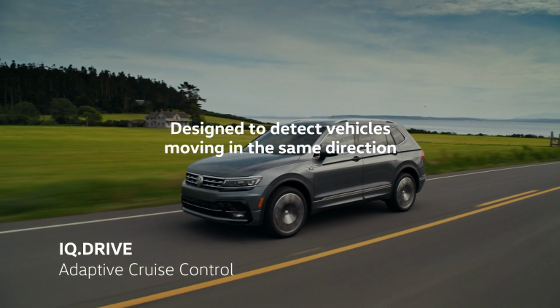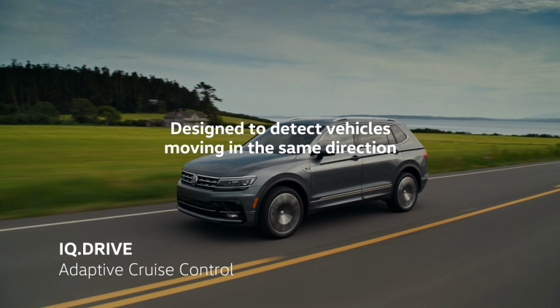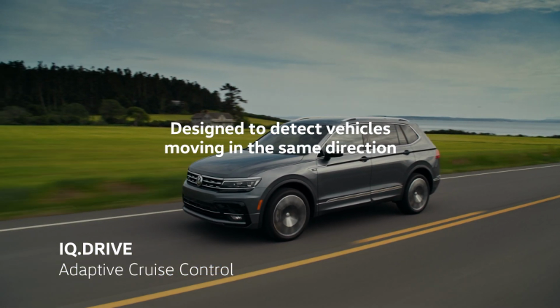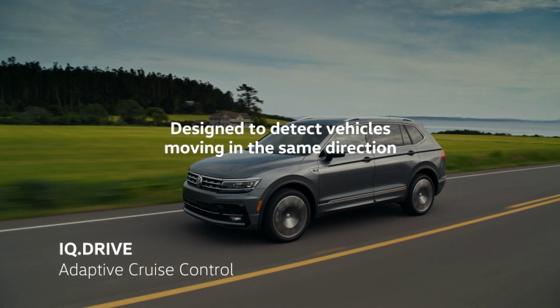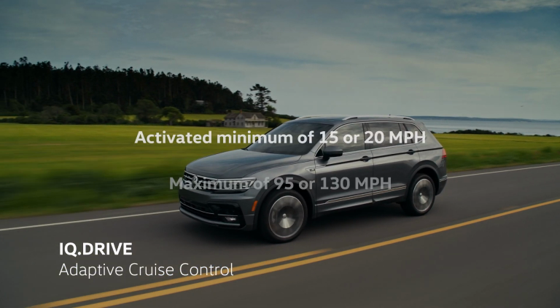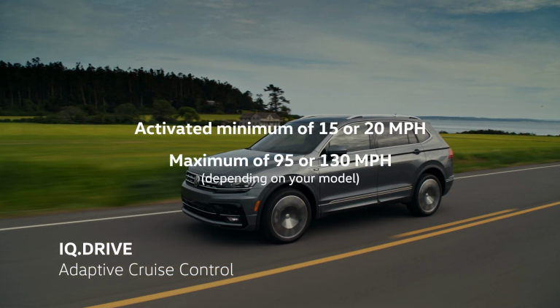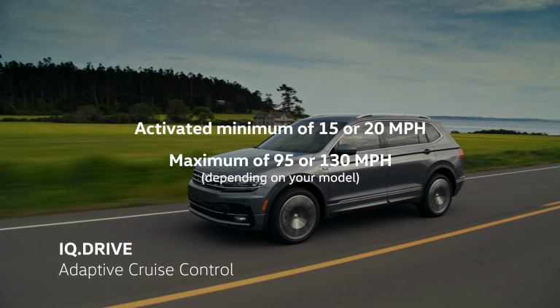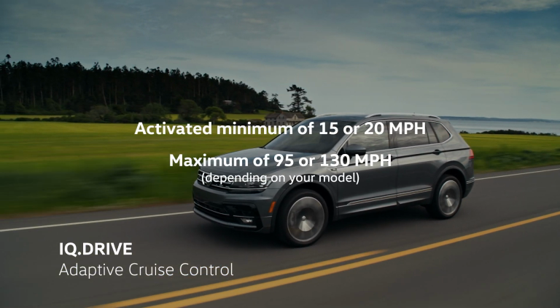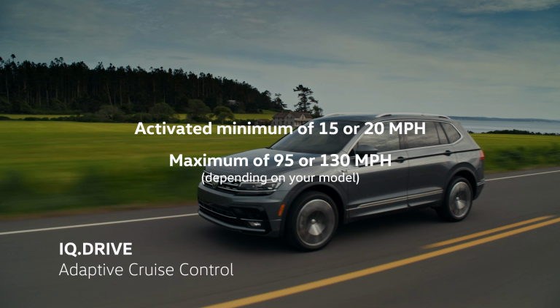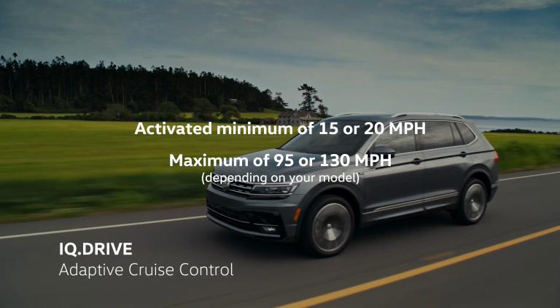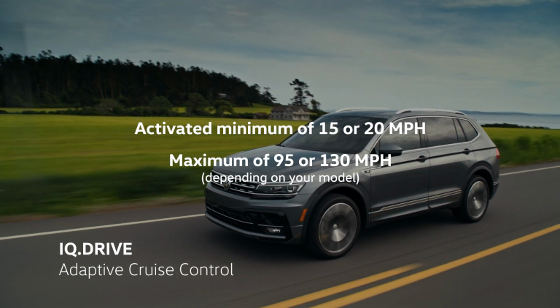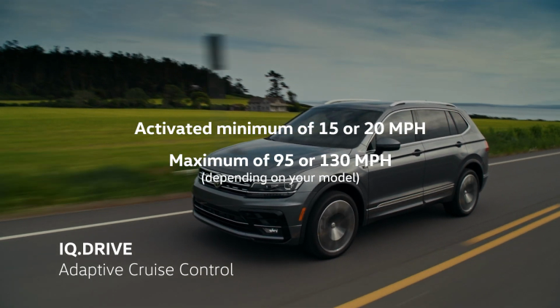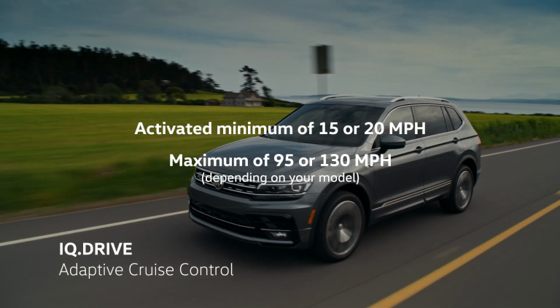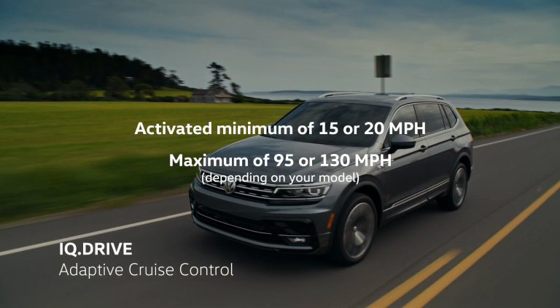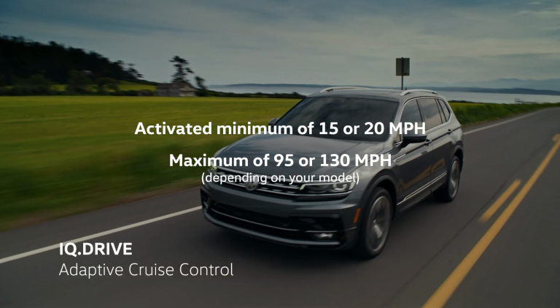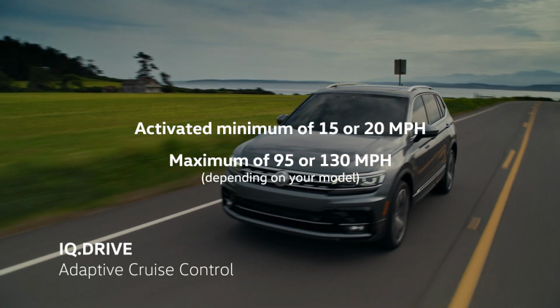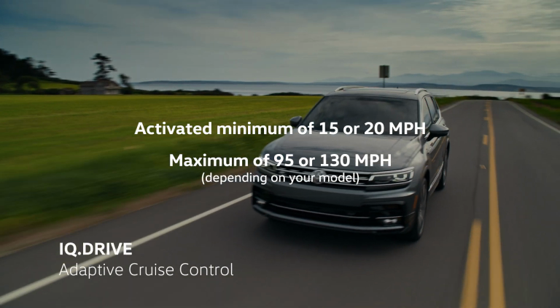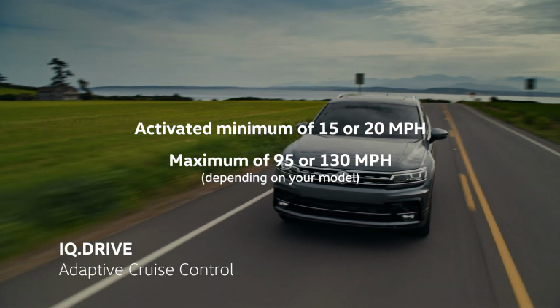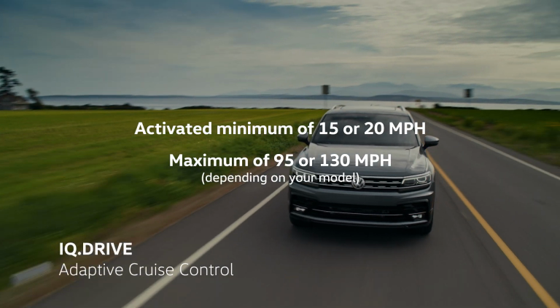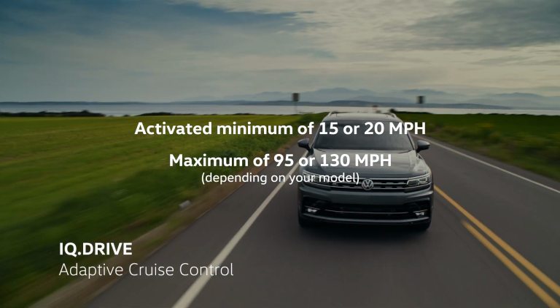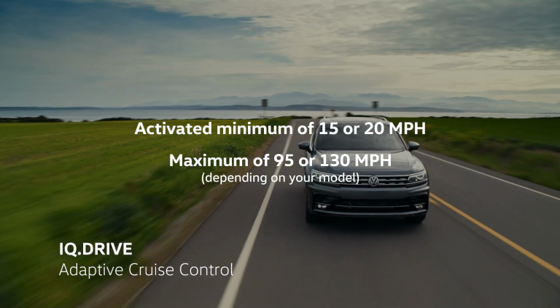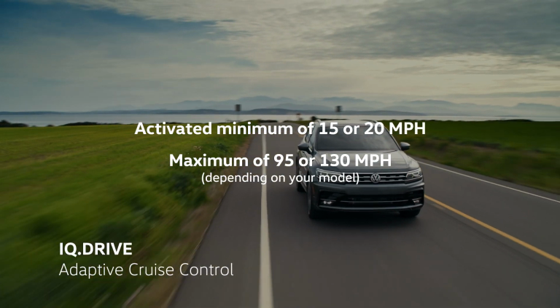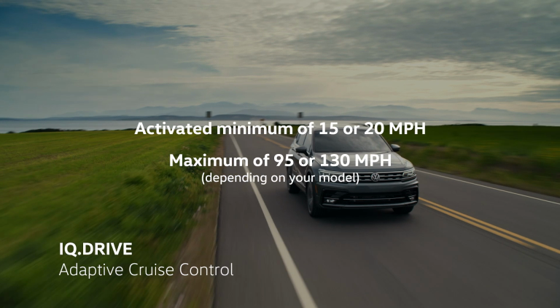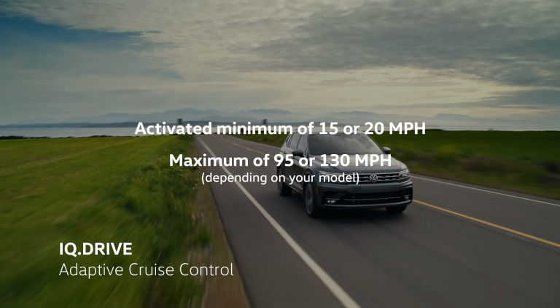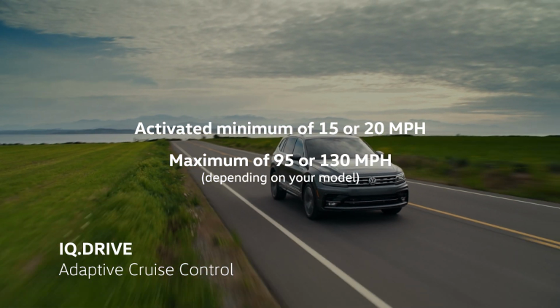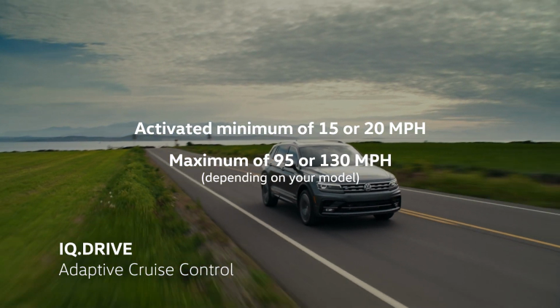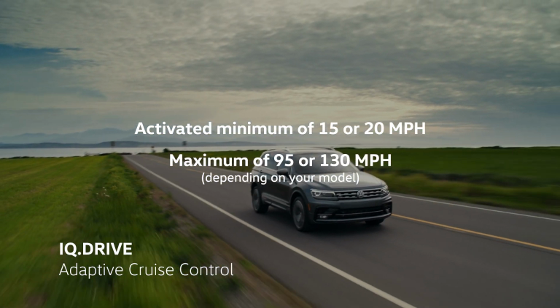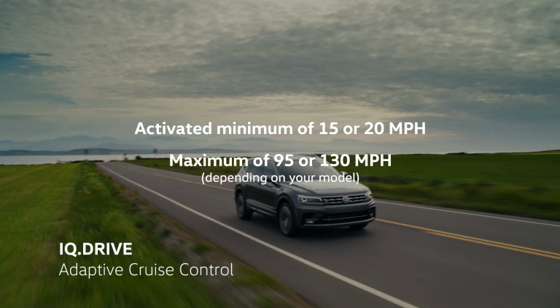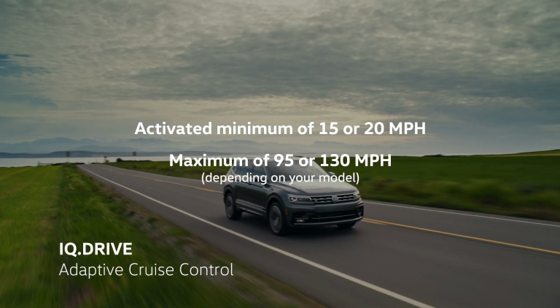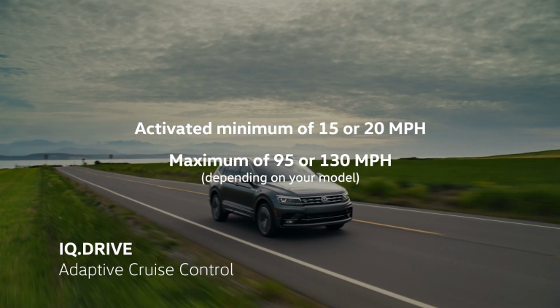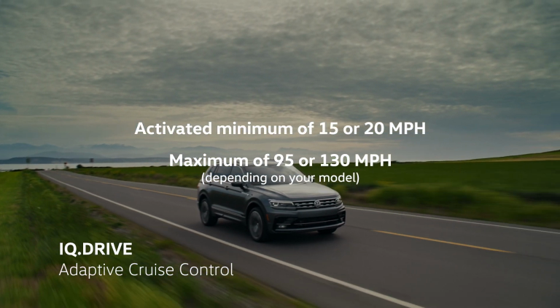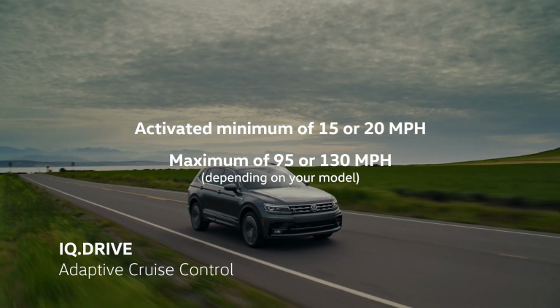The system can be activated between a minimum of approximately 15 or 20 miles per hour, depending on your model, and a maximum of 95 or 130 miles per hour, depending on your model.